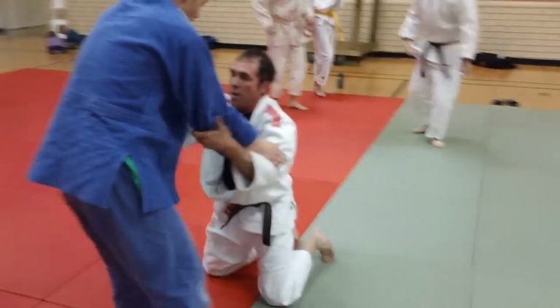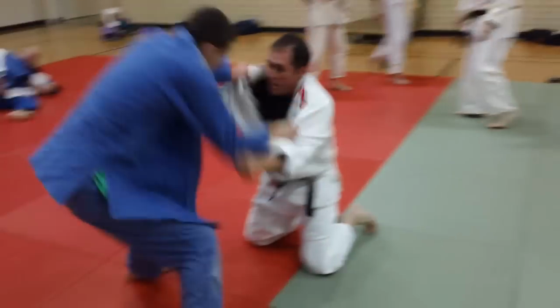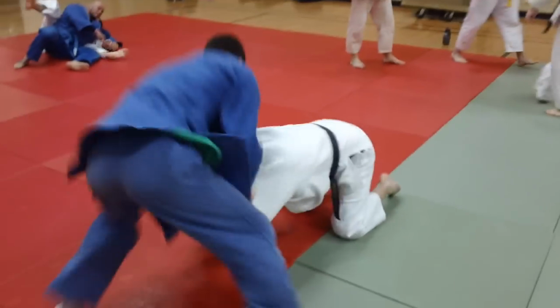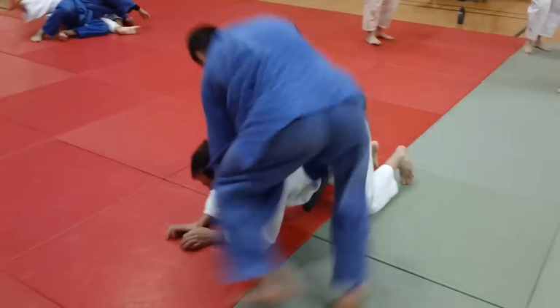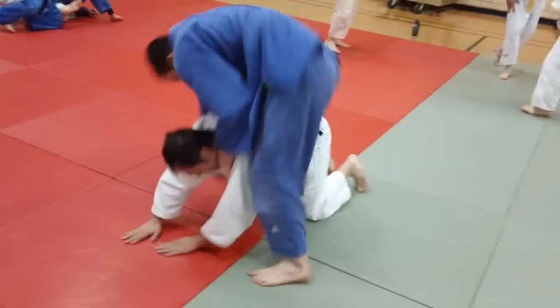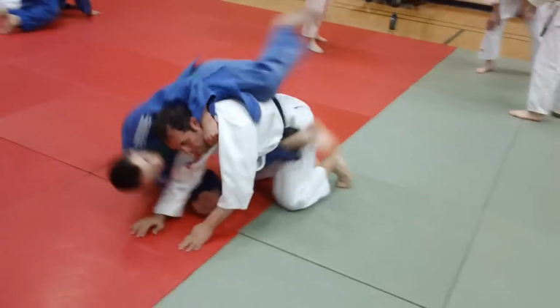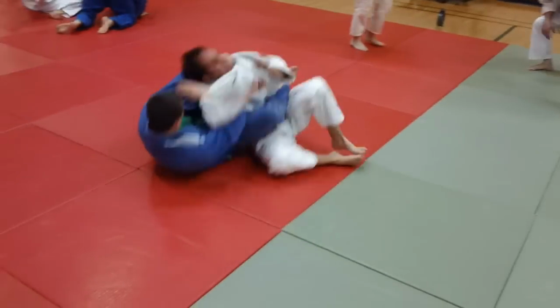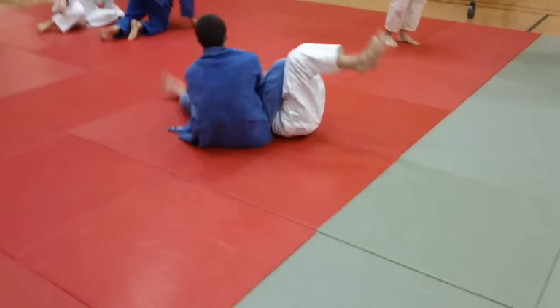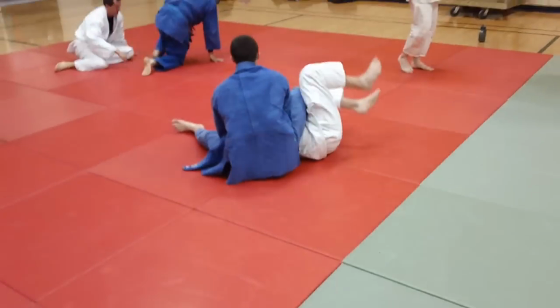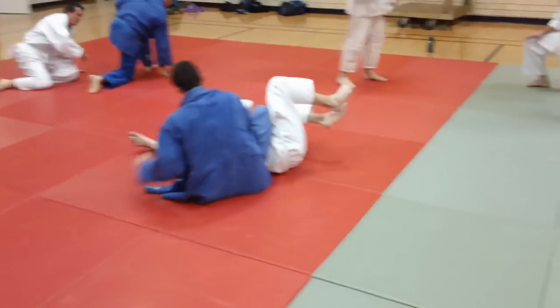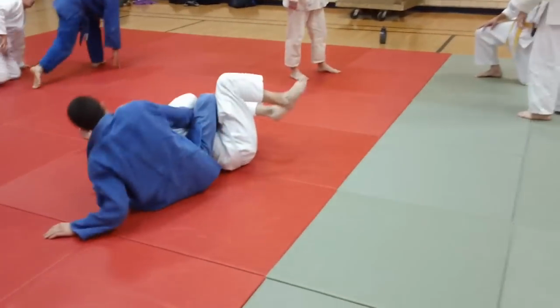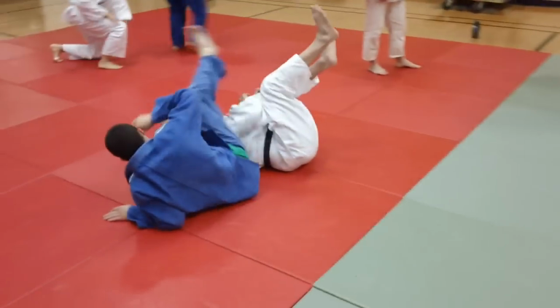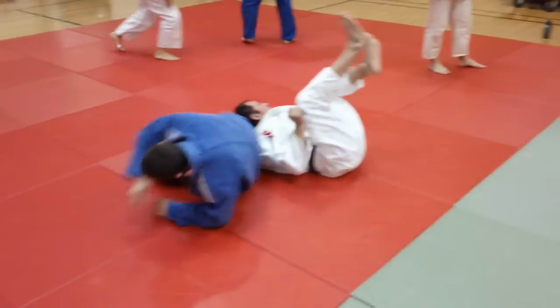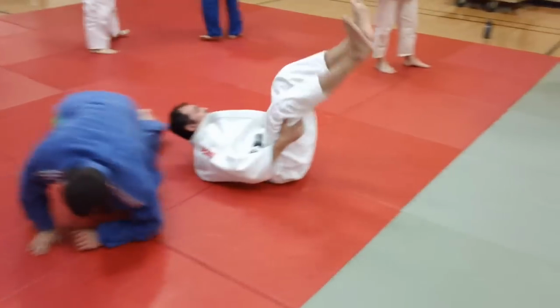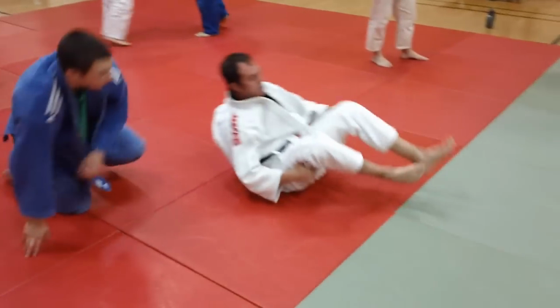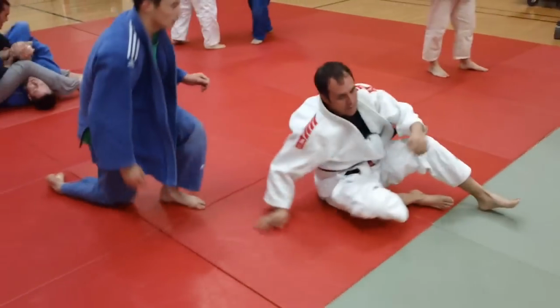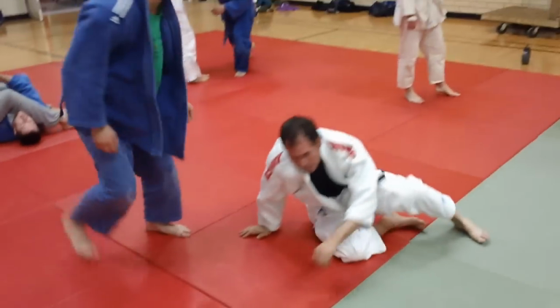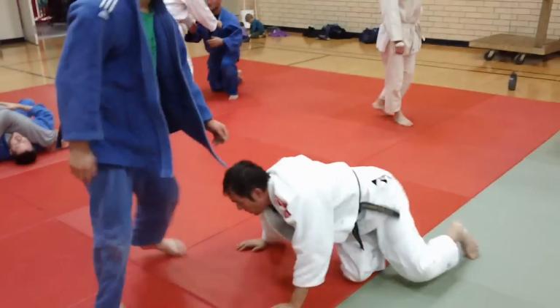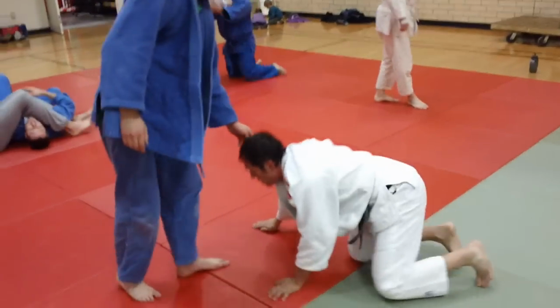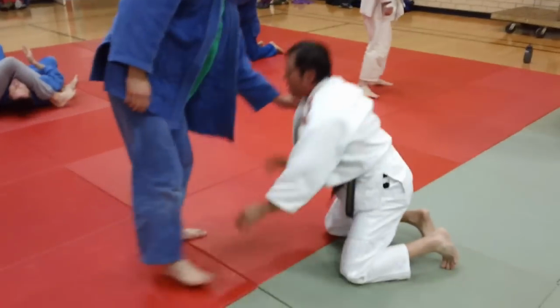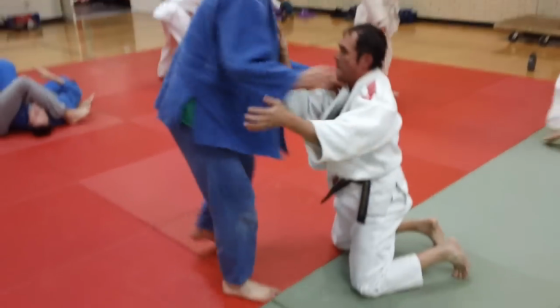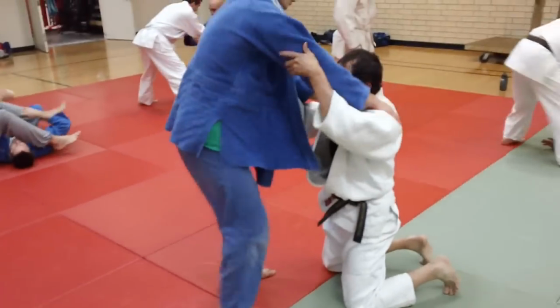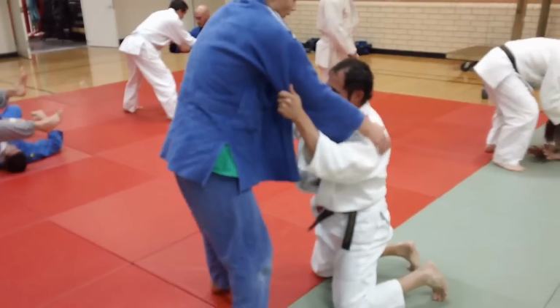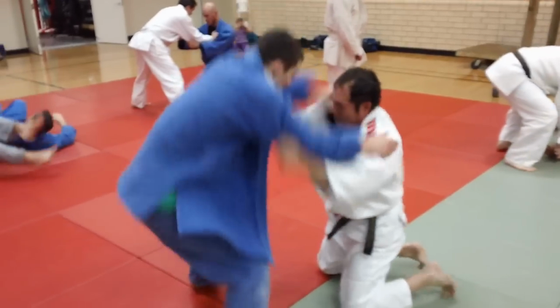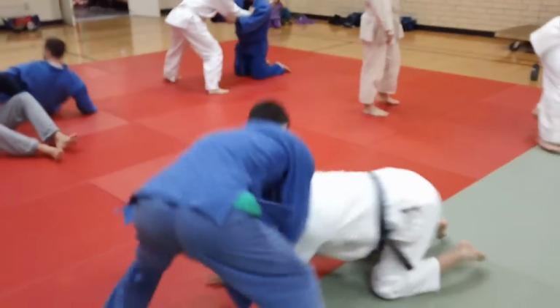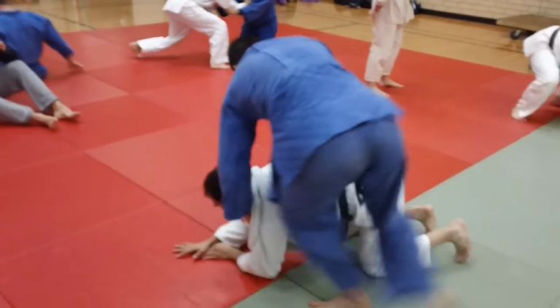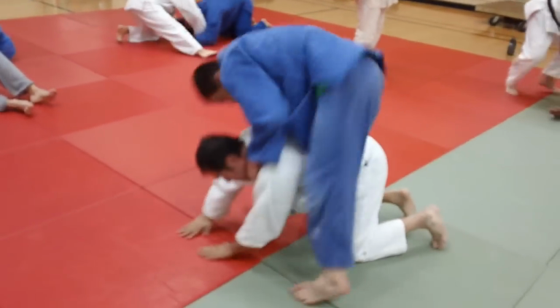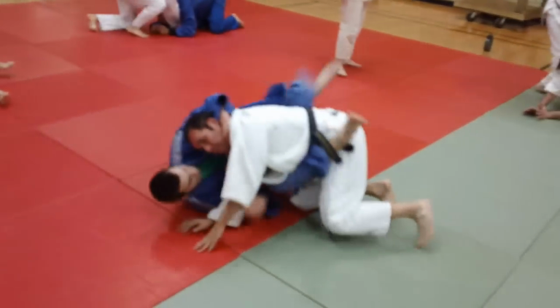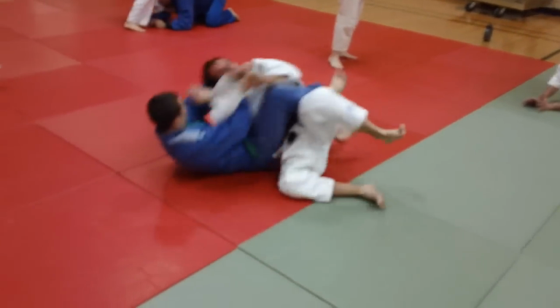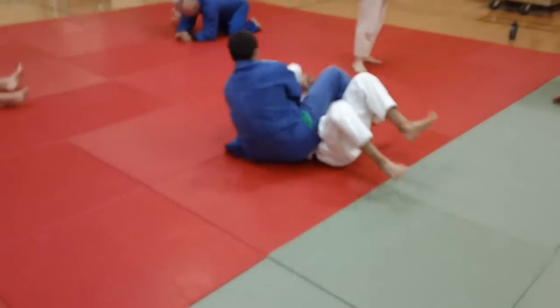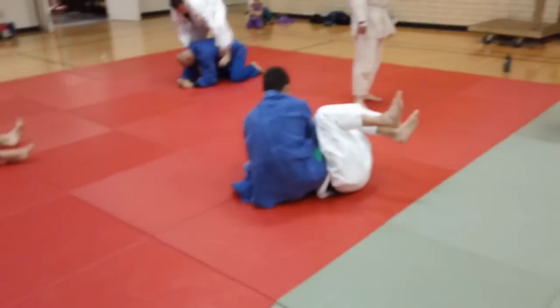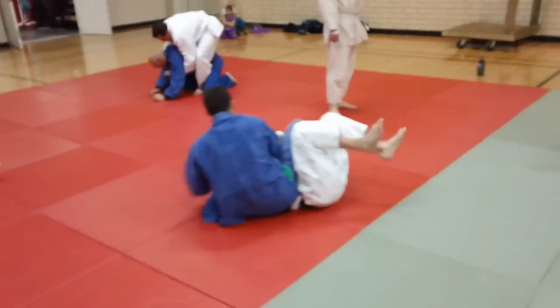Watch how Wyatt does it — he snaps Mark down, loops the lapel around the neck, and rolls into the choke. Snap down, work behind, and wing it right in.